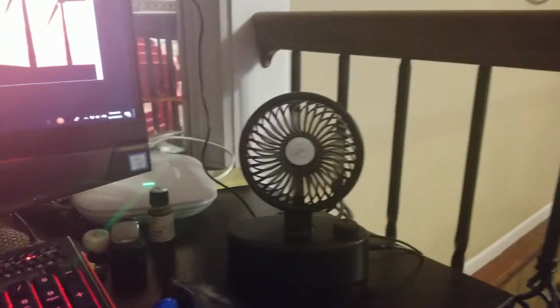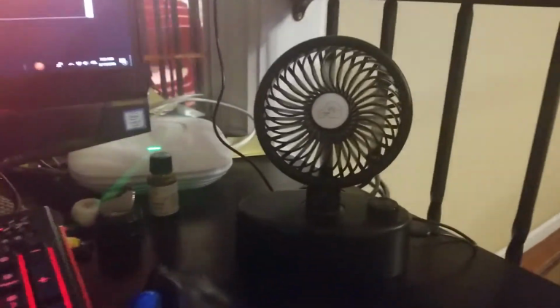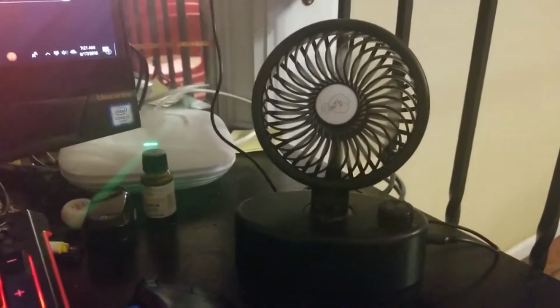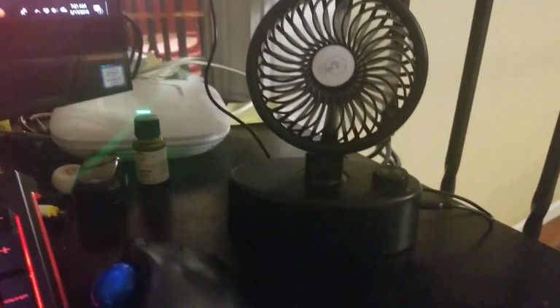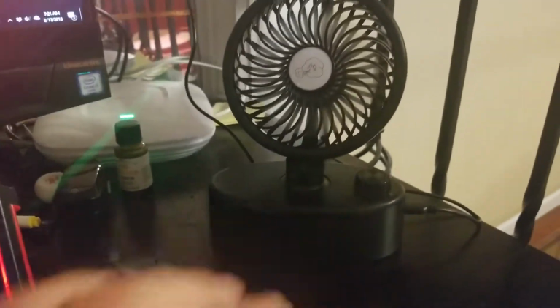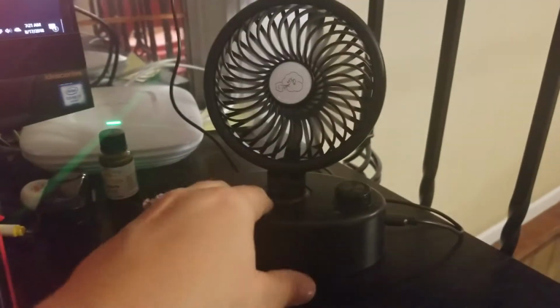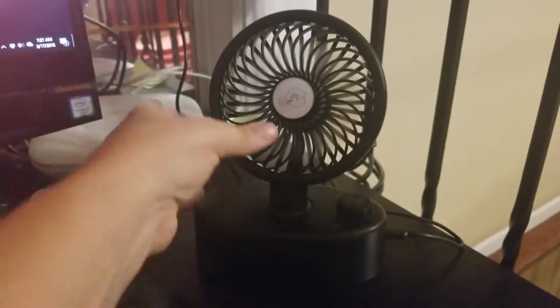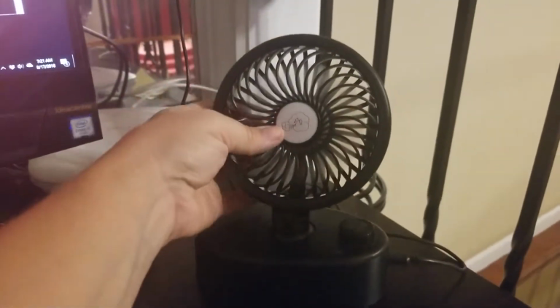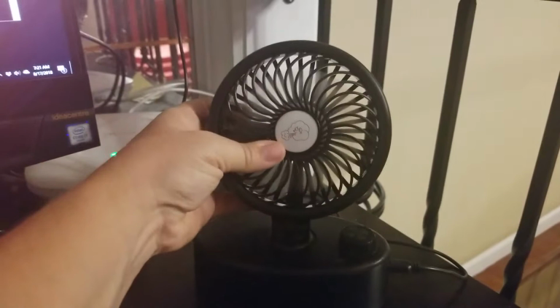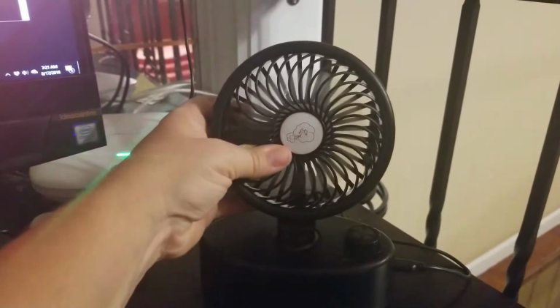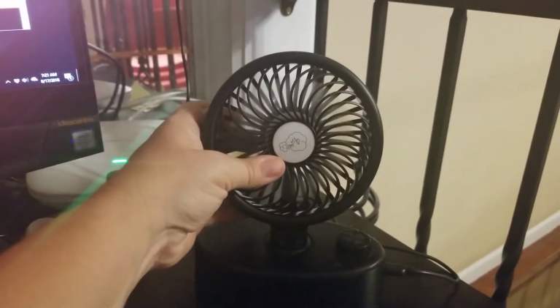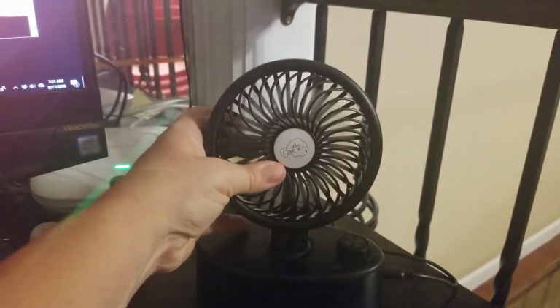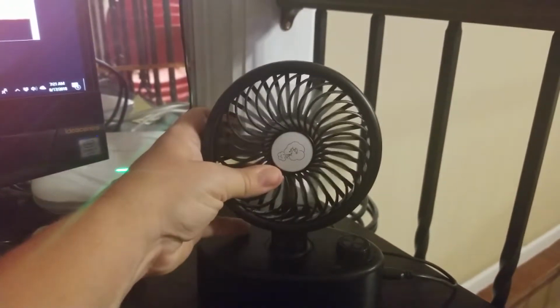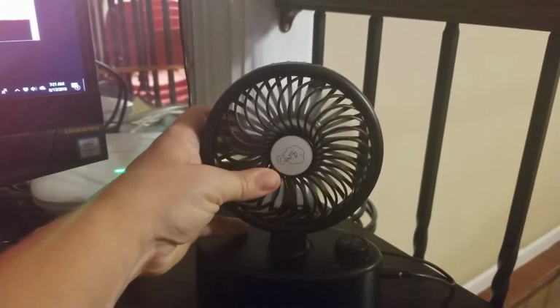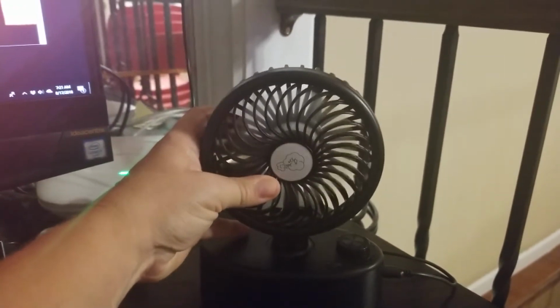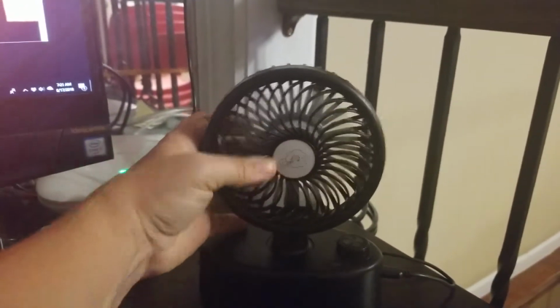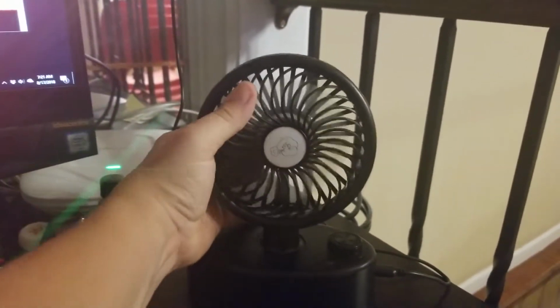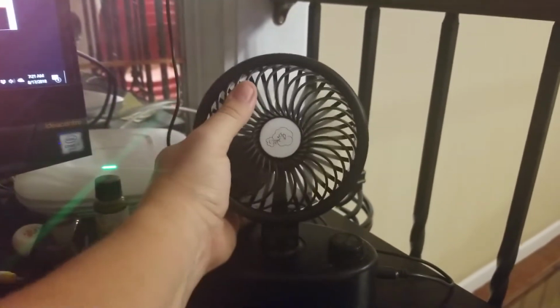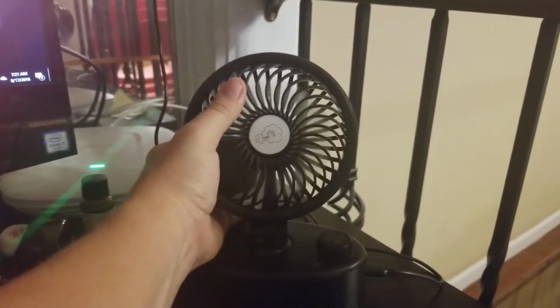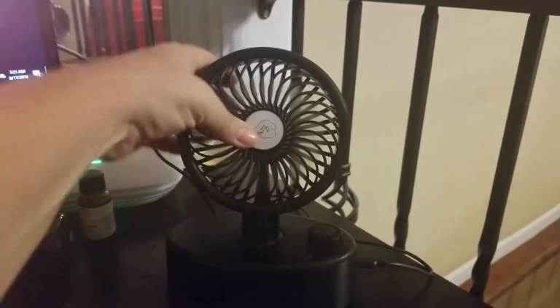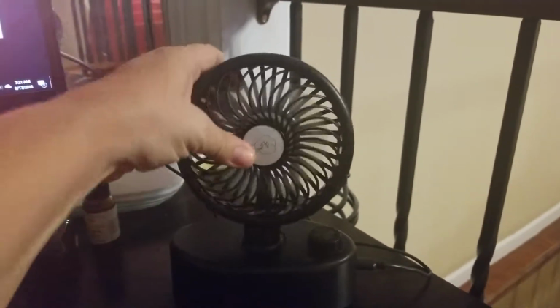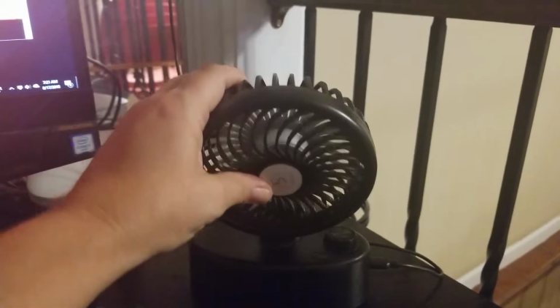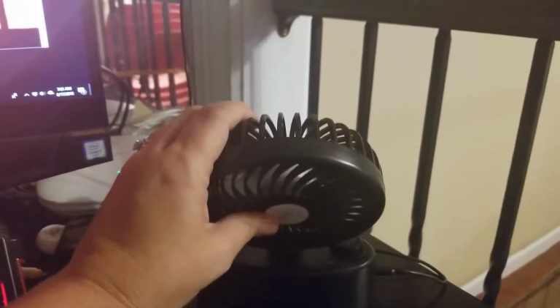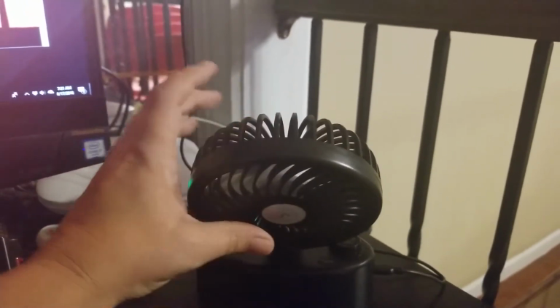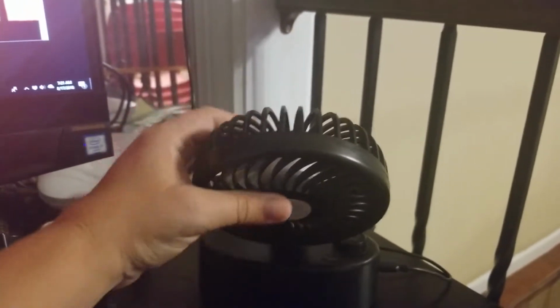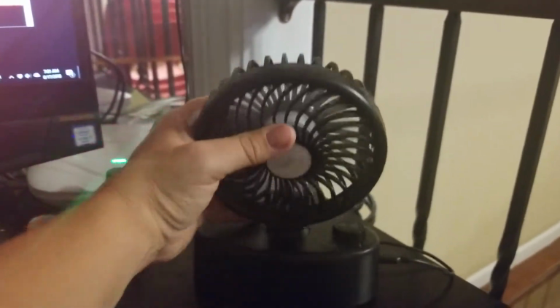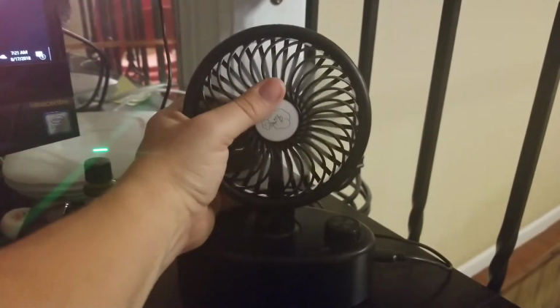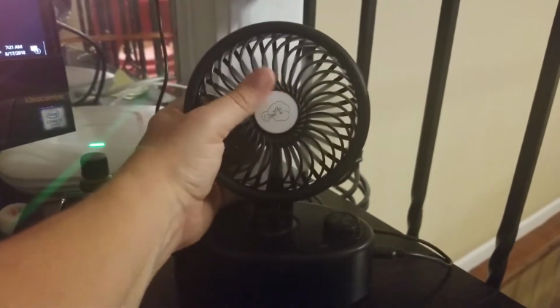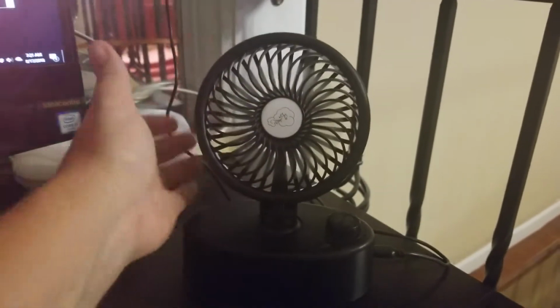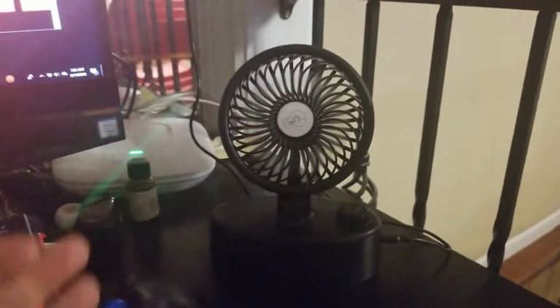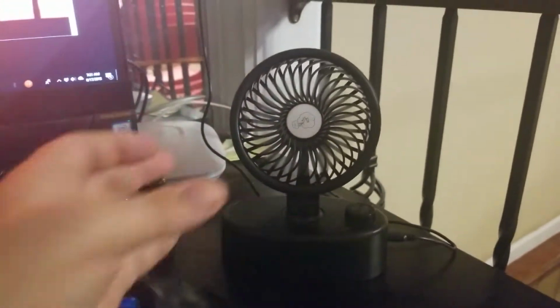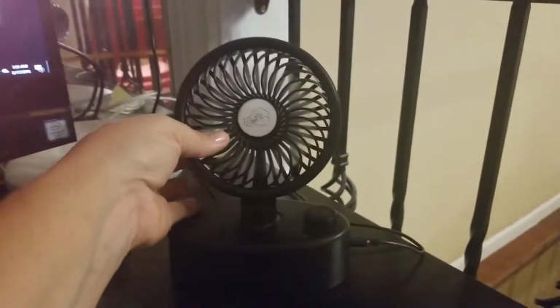I got this little mini desk fan from Conlite, and oh my gosh, this is so awesome. Not only can you bend it to tilt it whatever way you want,